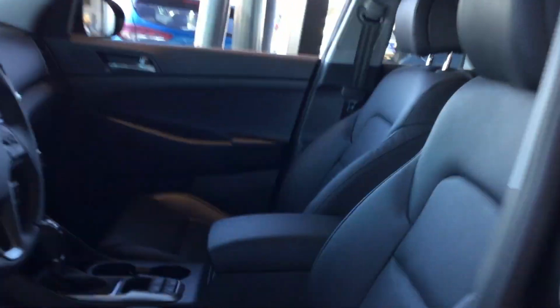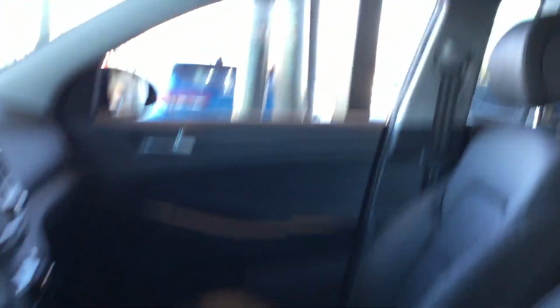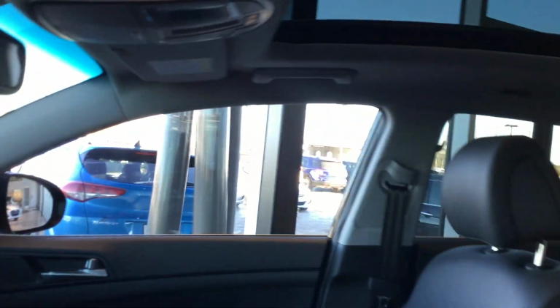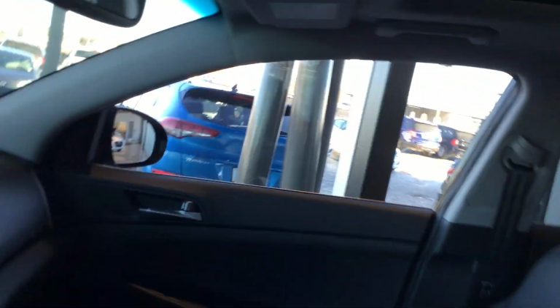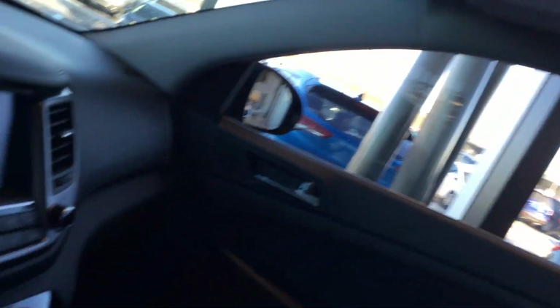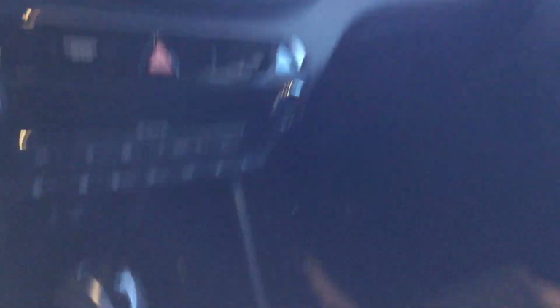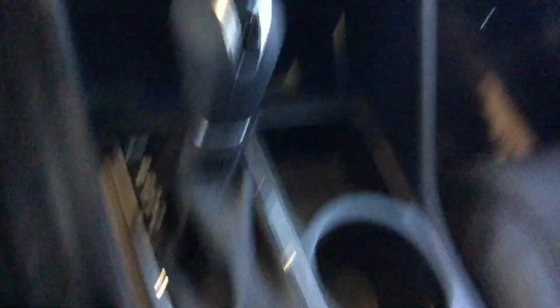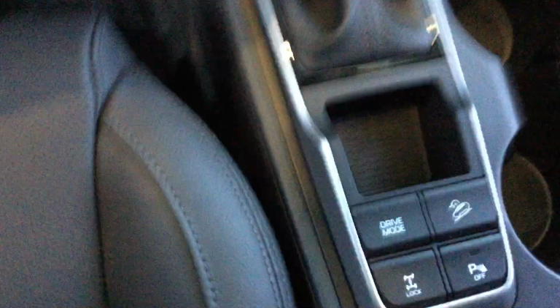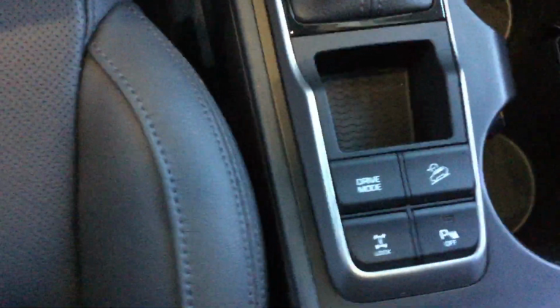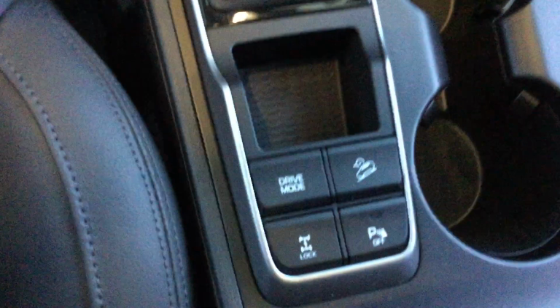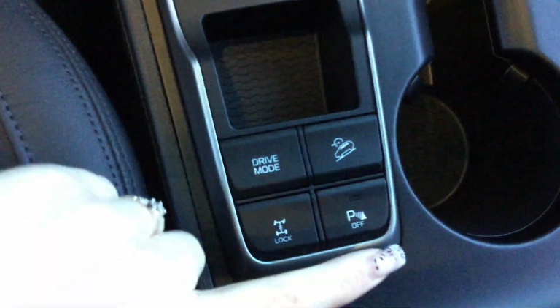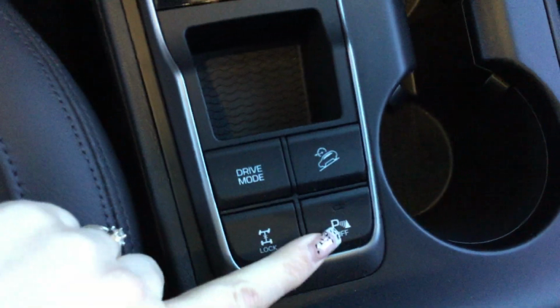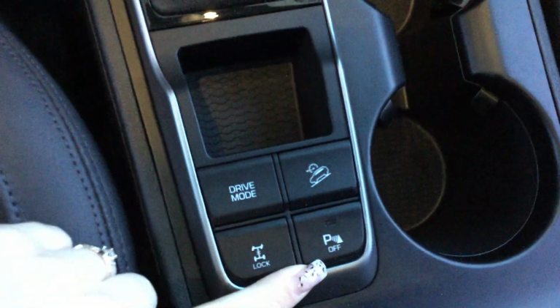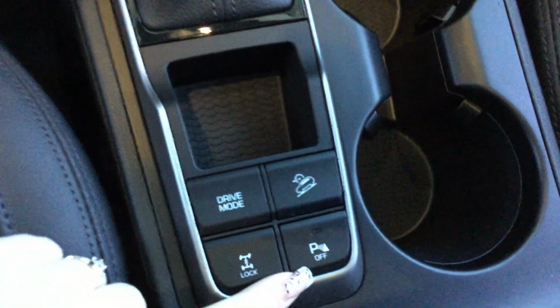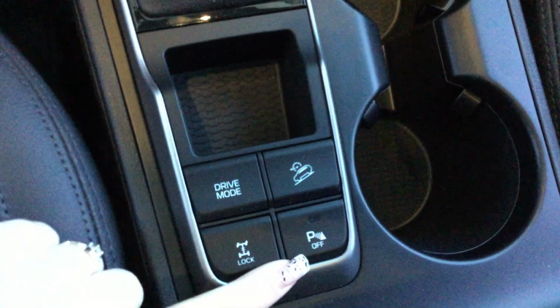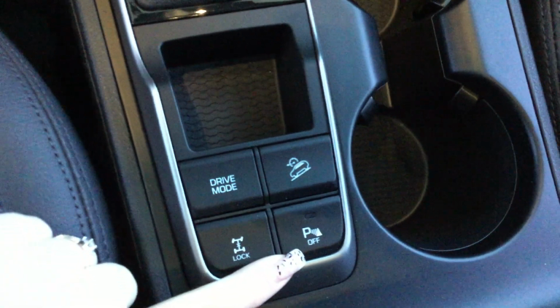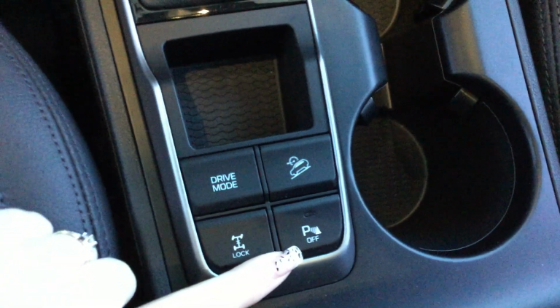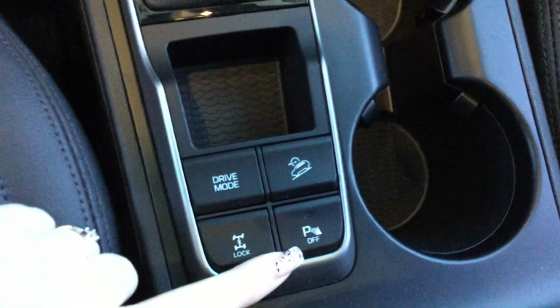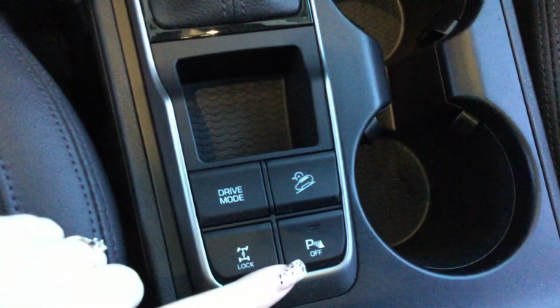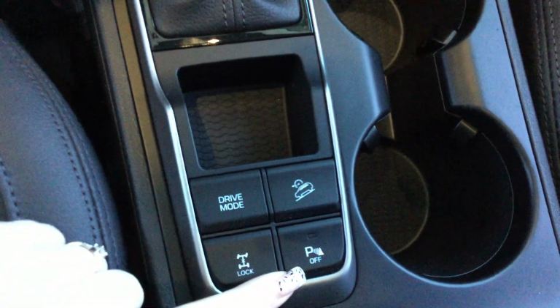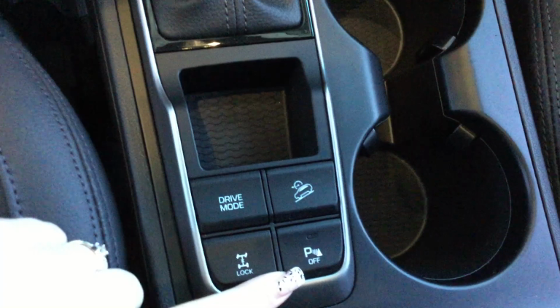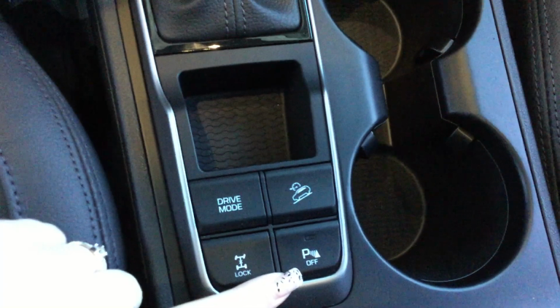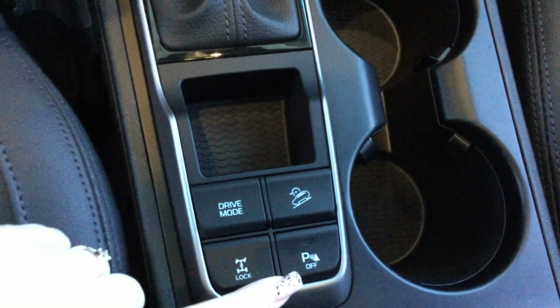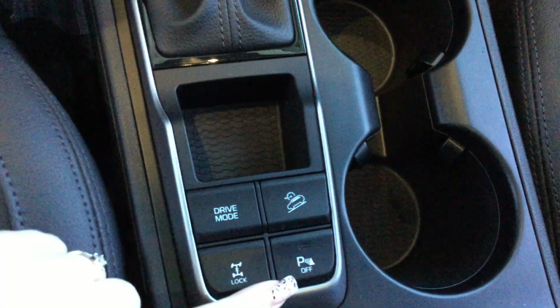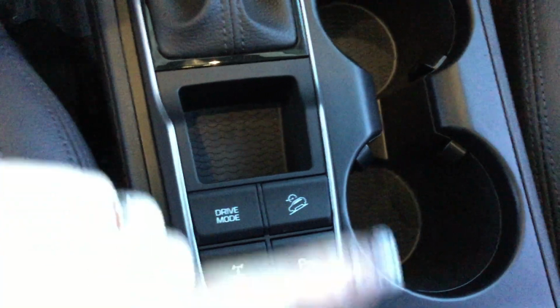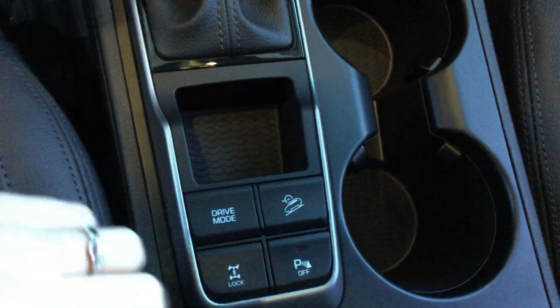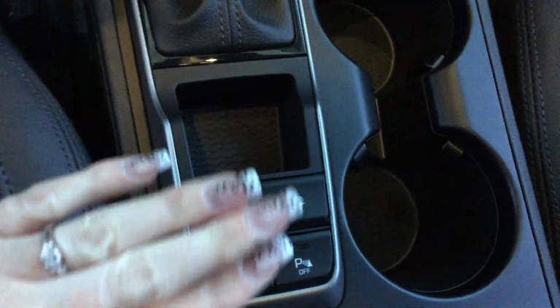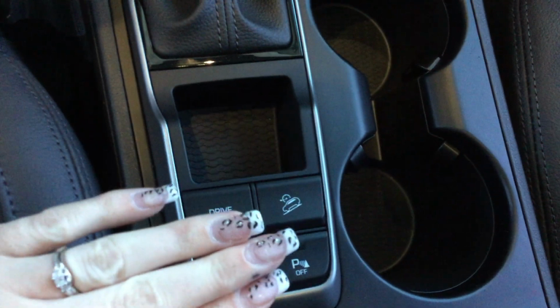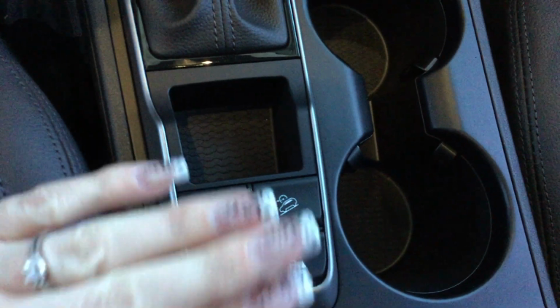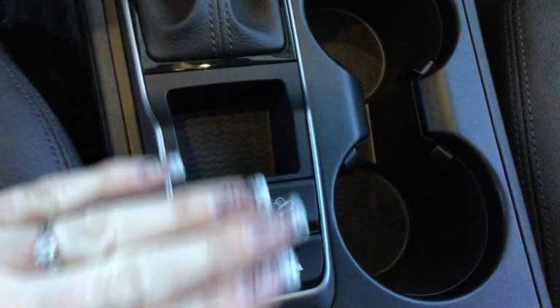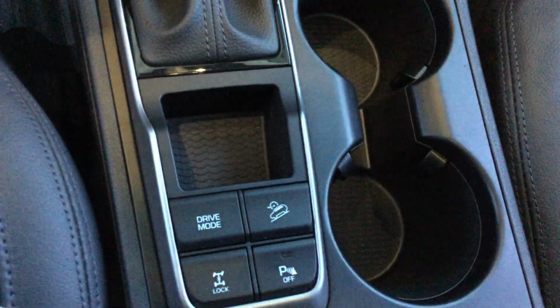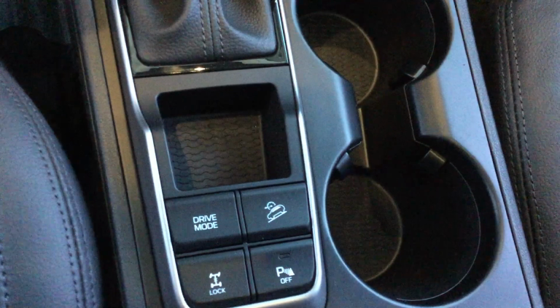Lastly, looking at the center console here — we talked about the parking assist. It does beep if you get too close to anything, so it will start off with a slow beep beep, and as you get closer it gets faster — more of a beep beep beep beep beep.